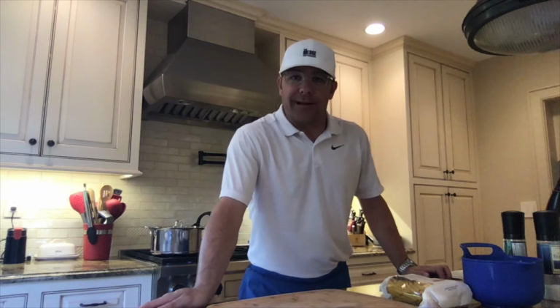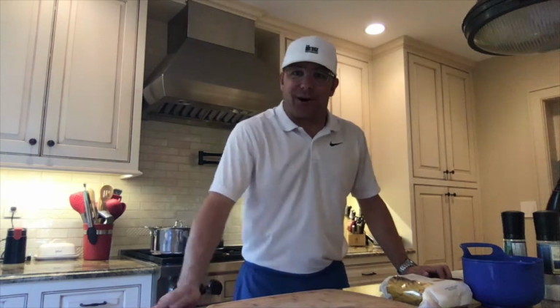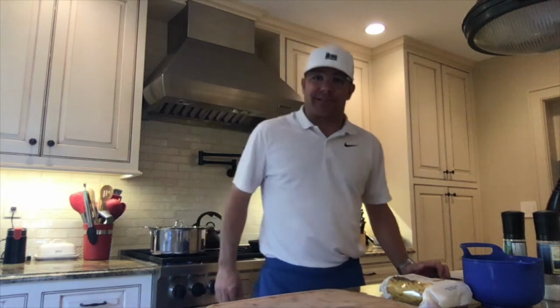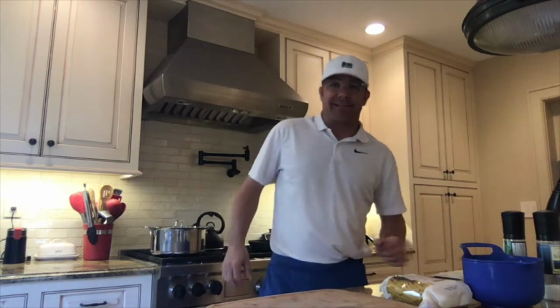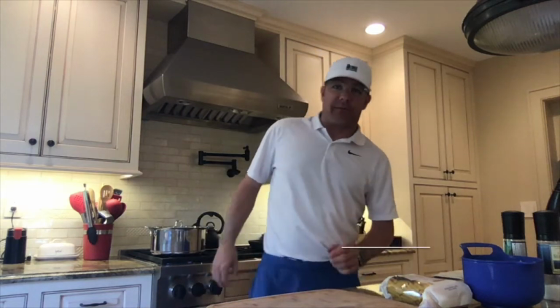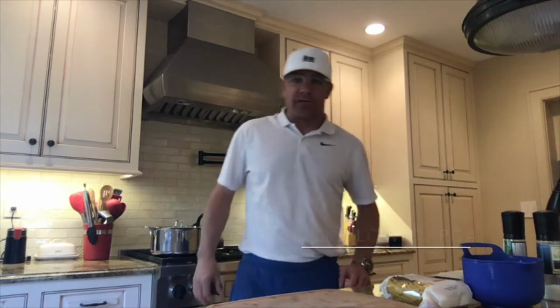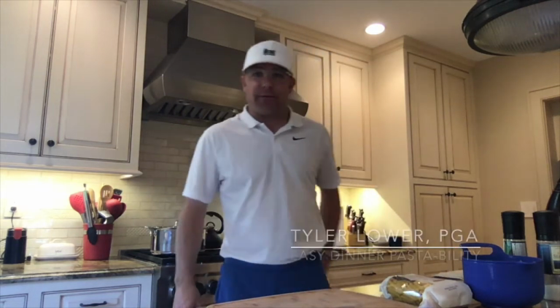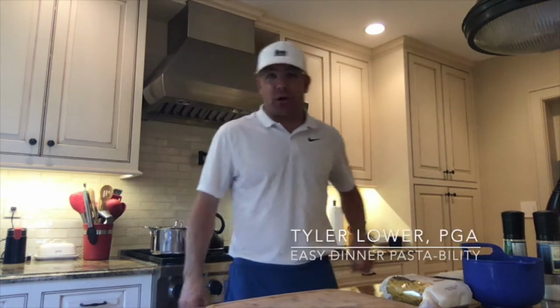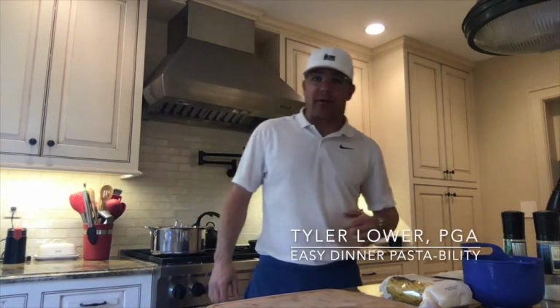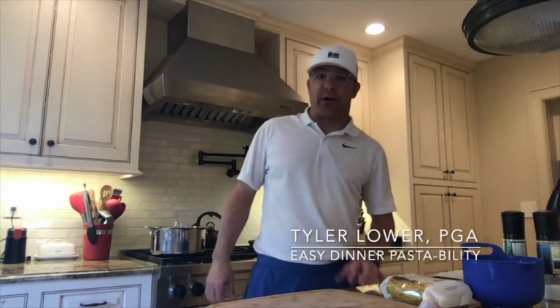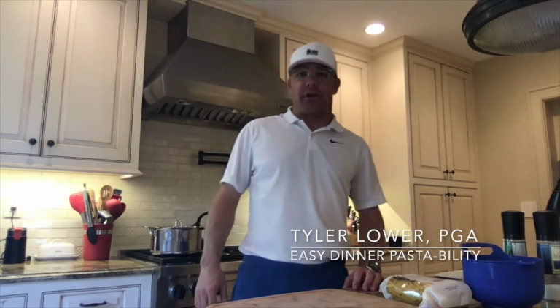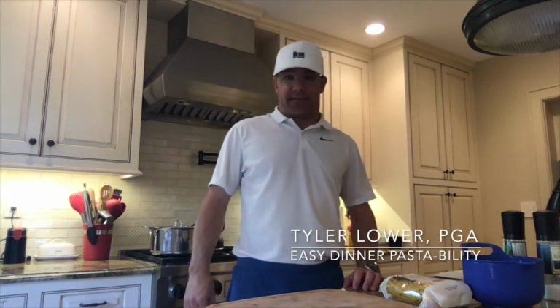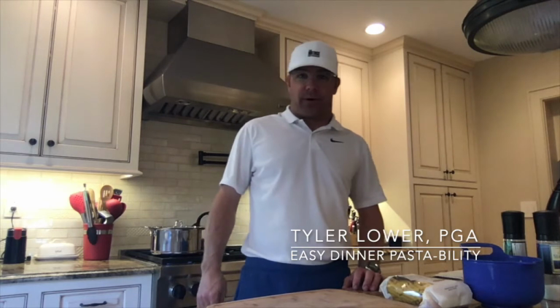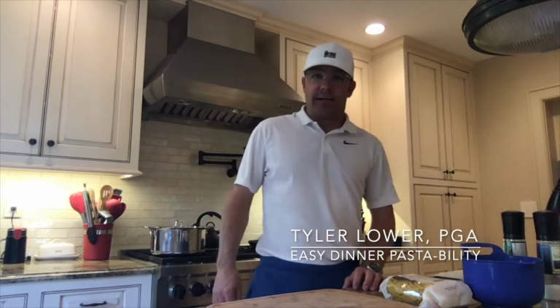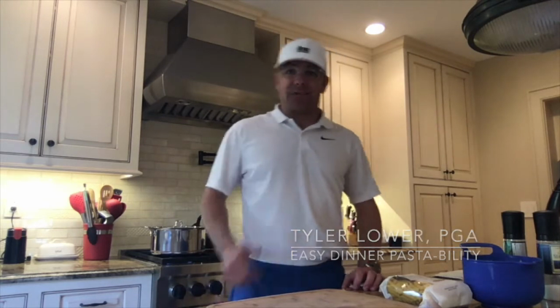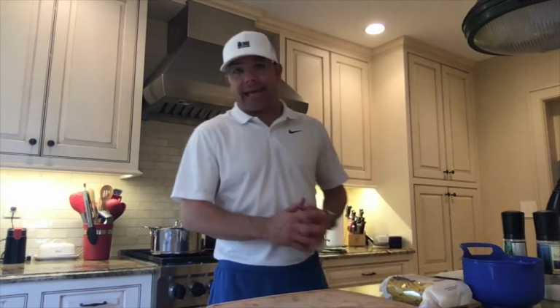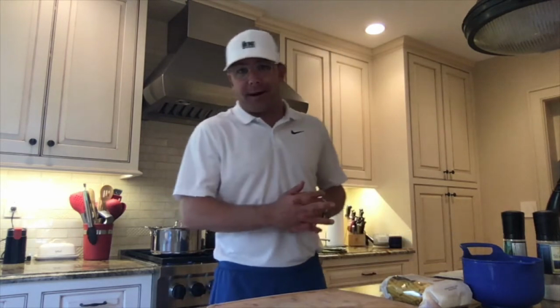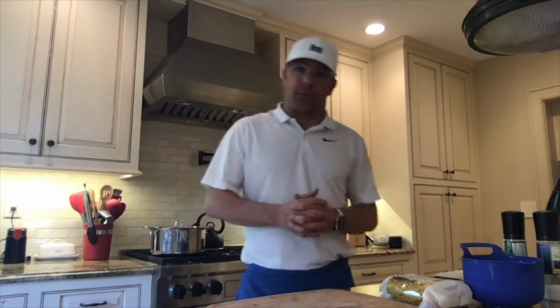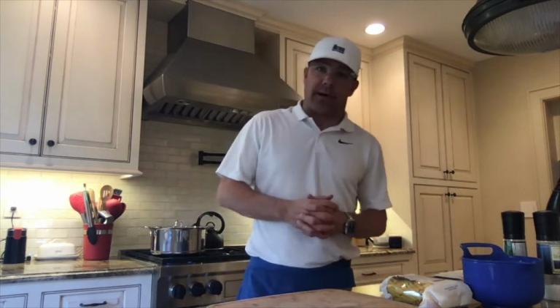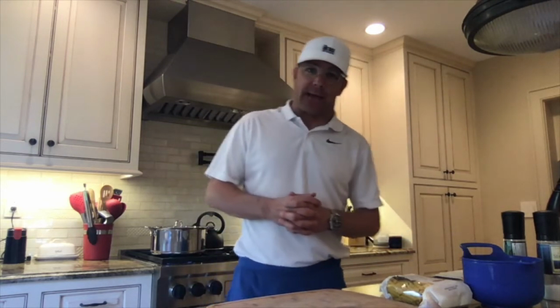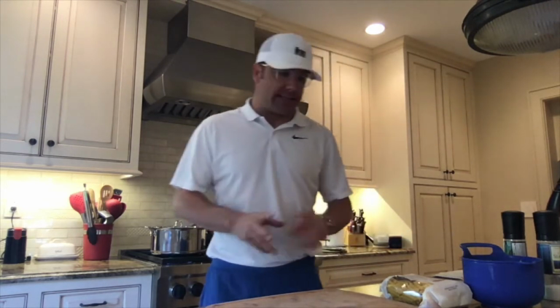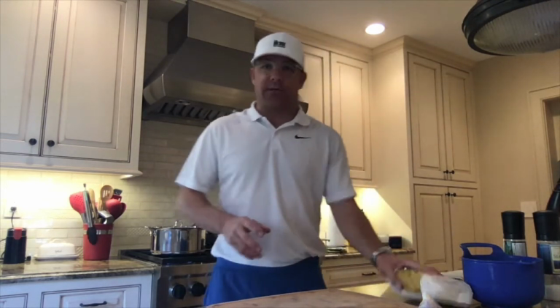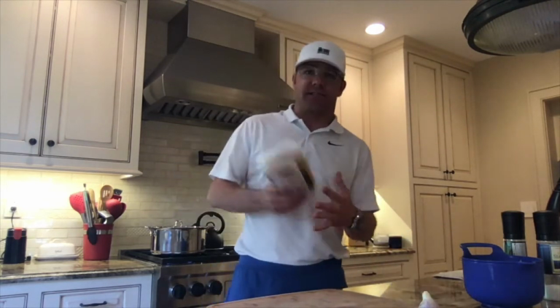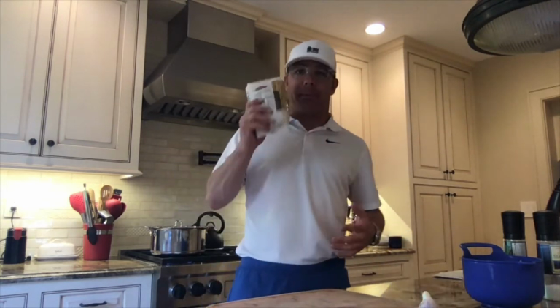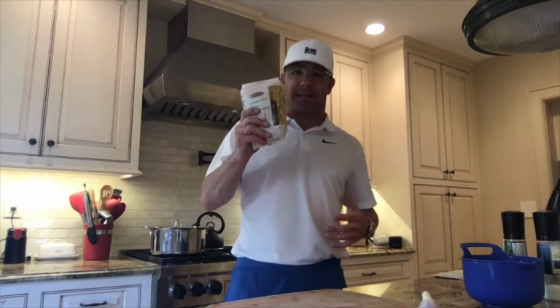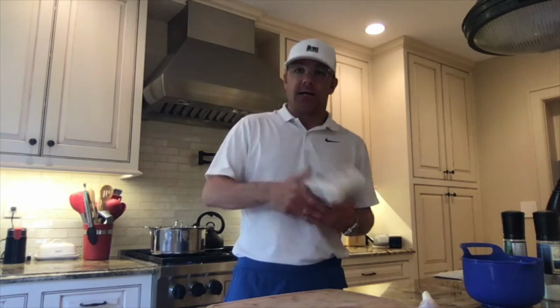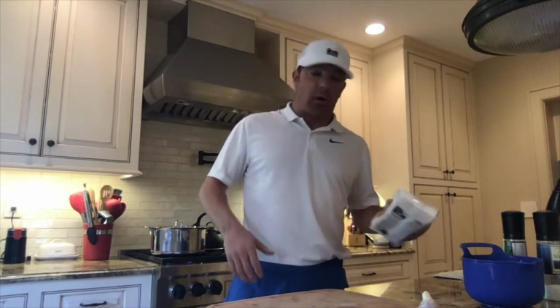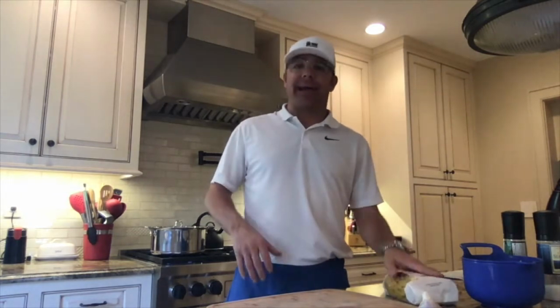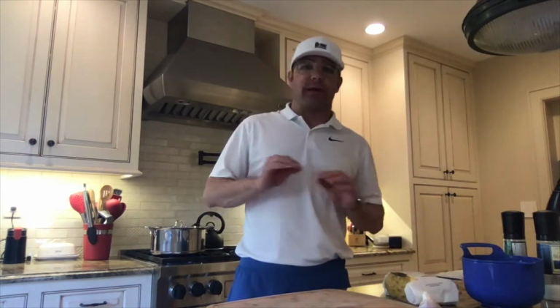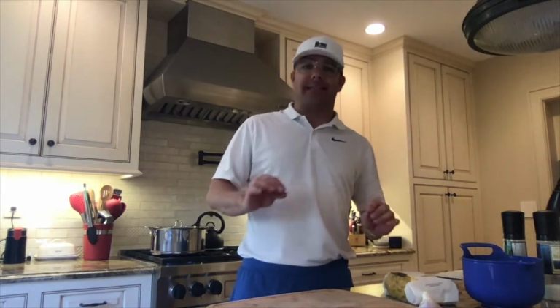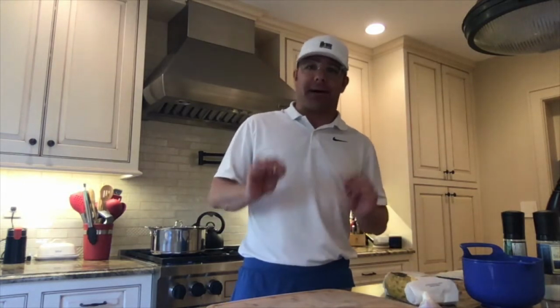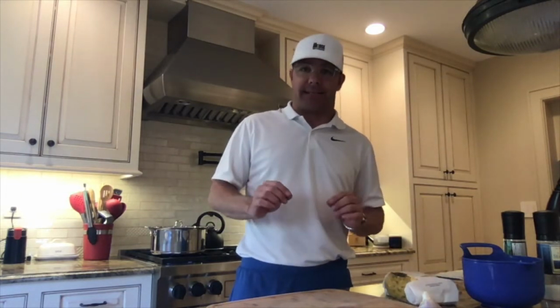Greetings golfers, young men from the Bridge Golf Foundation. Coach Tyler Lauer here with another recipe for you. This week in our box from Go Organic NYC, we received some pasta, so we're going to make a real easy pasta dish.